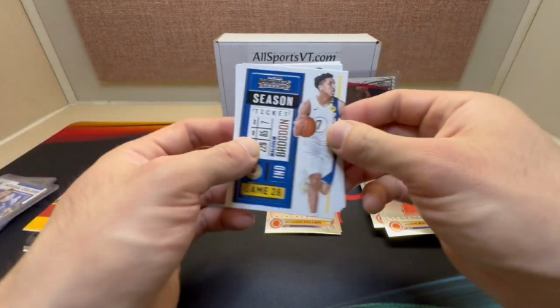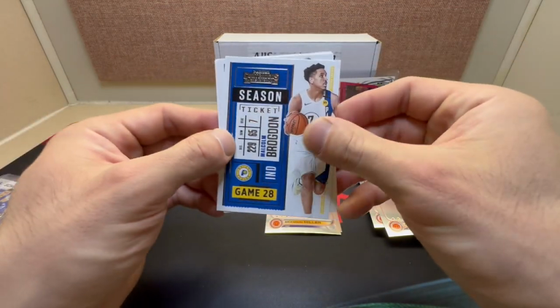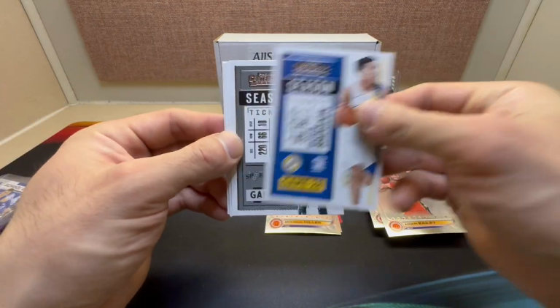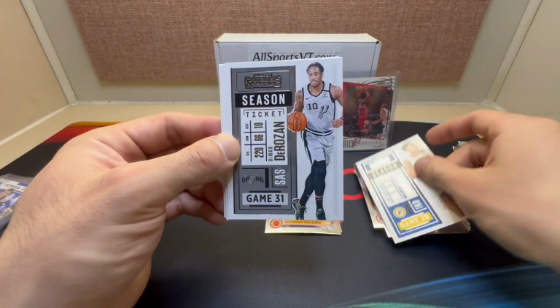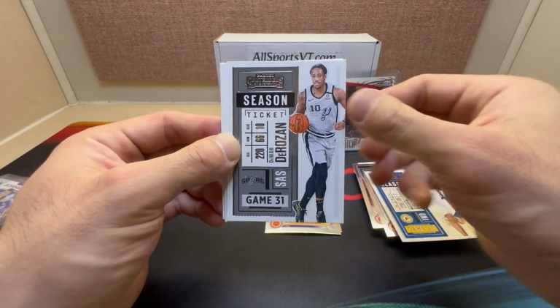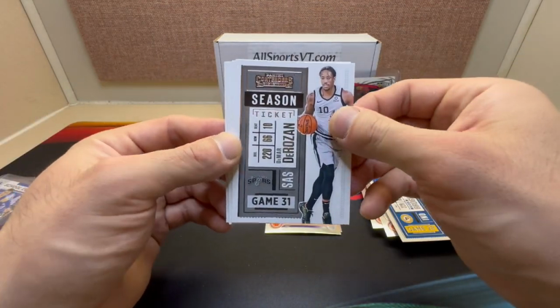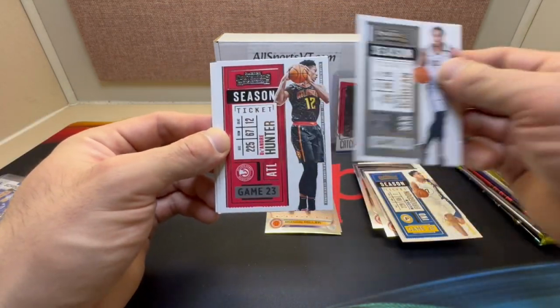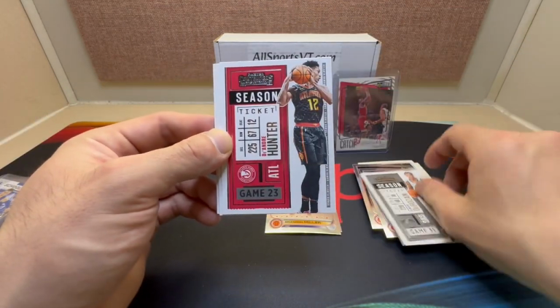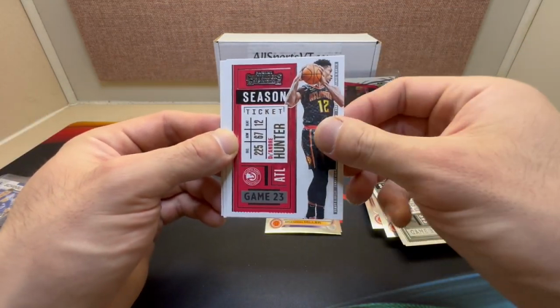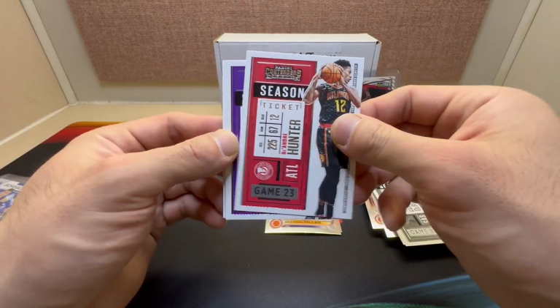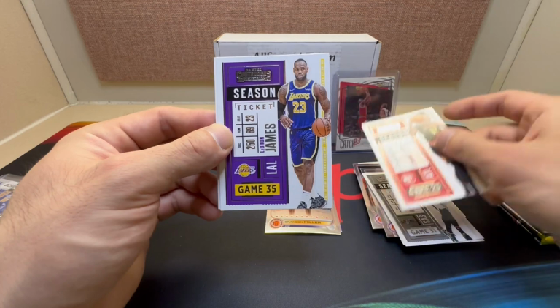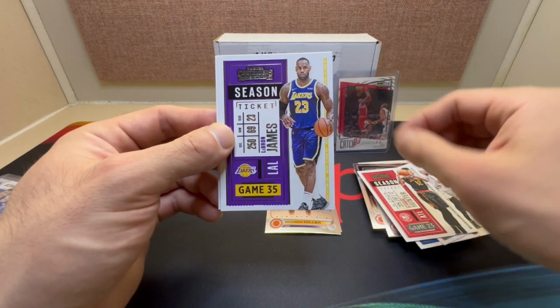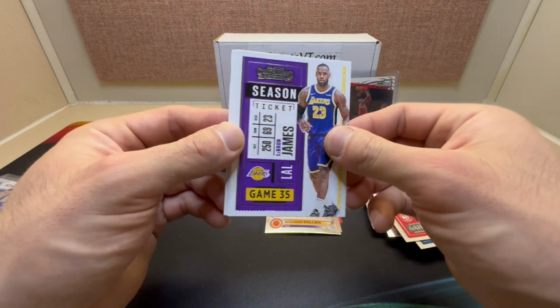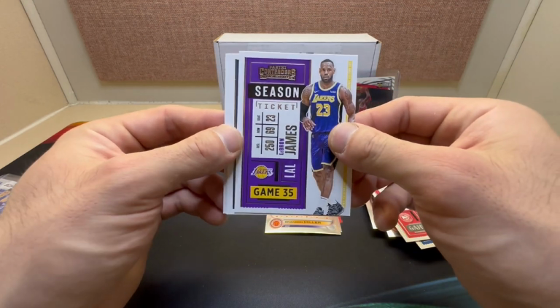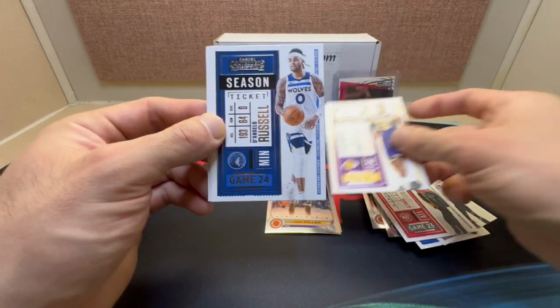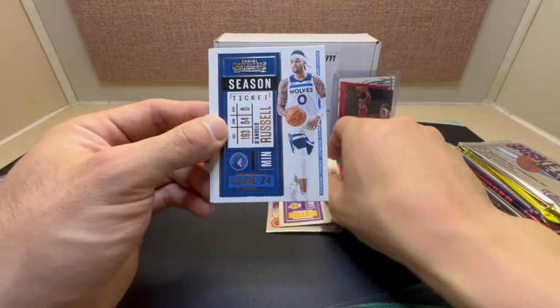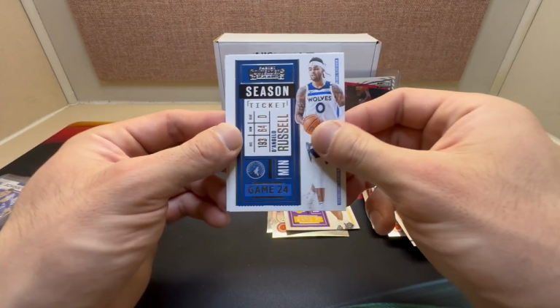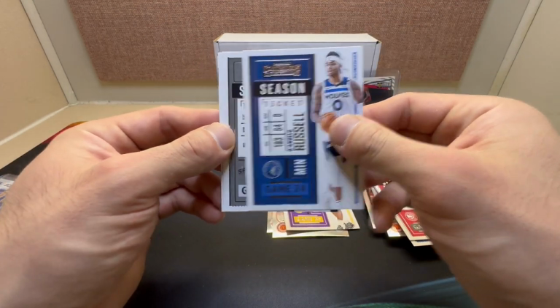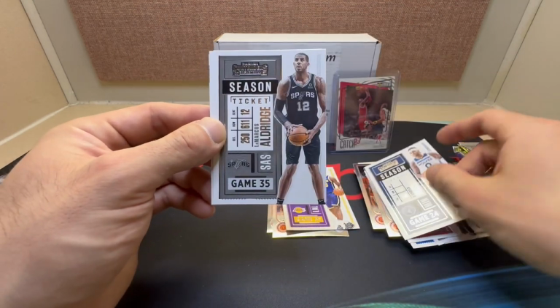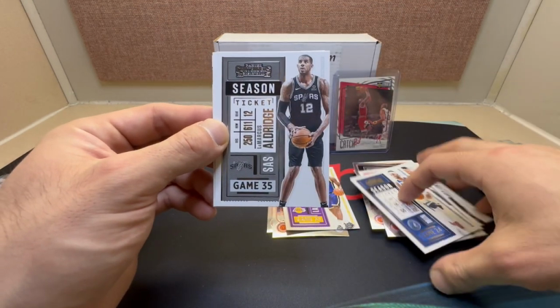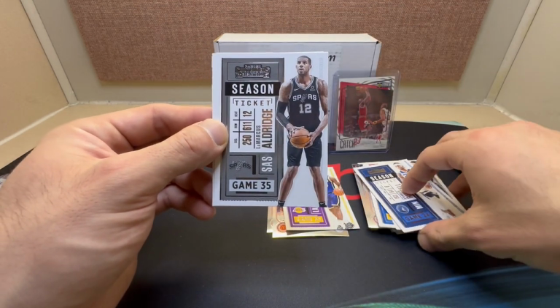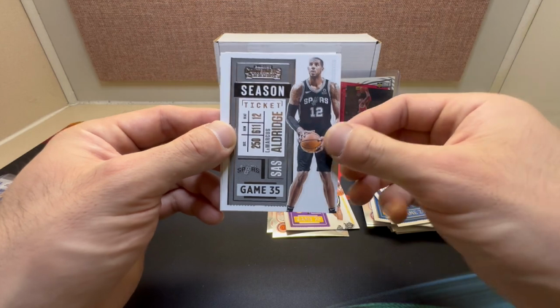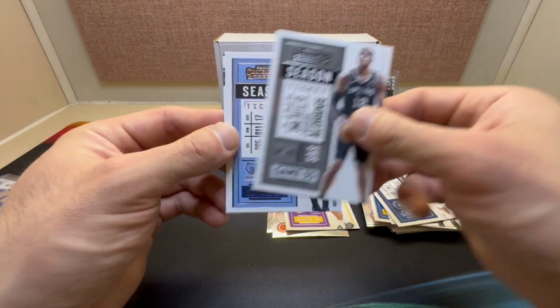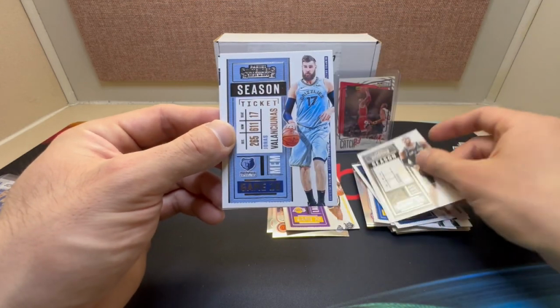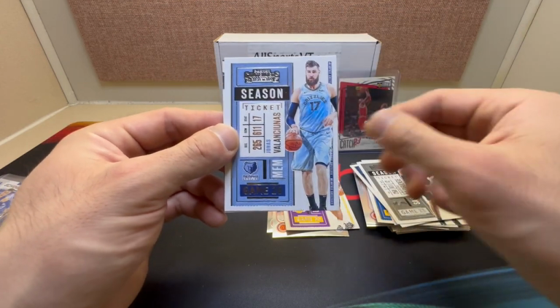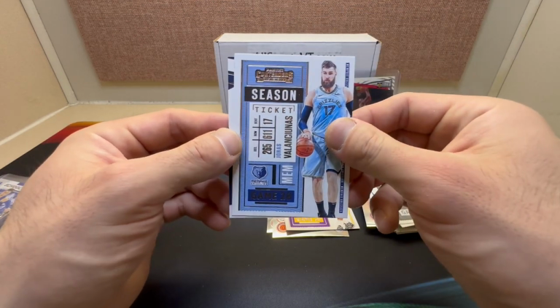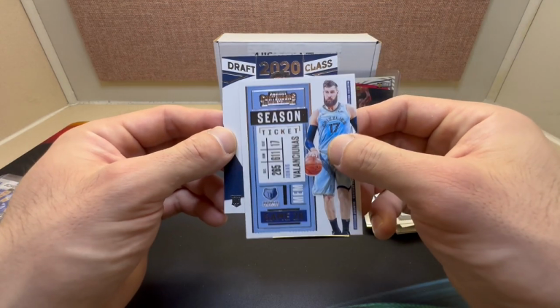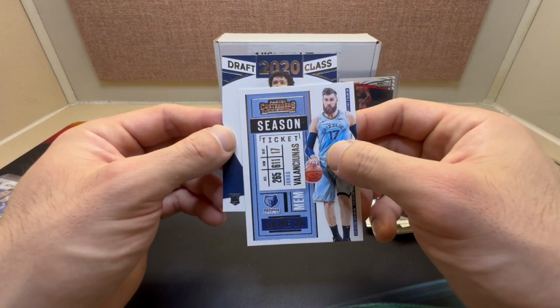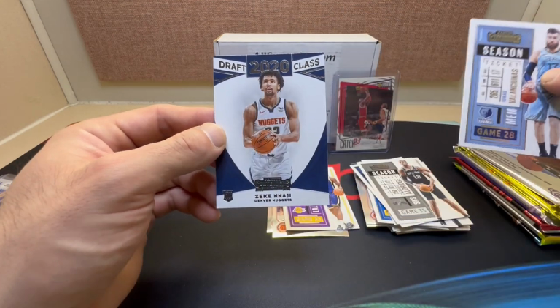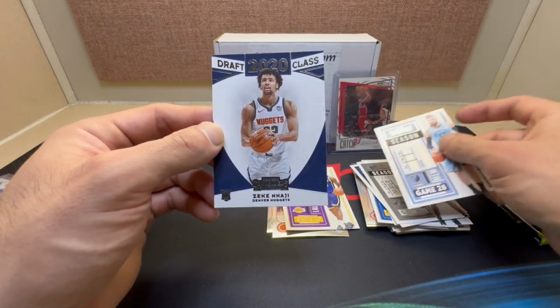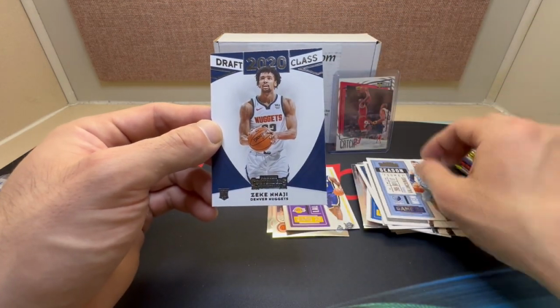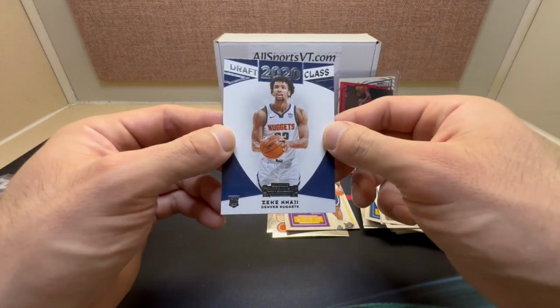Okay we got Malcolm Brogdon, Marty Rosenbach — now with the Spurs — DeAndre Hunter, LeBron — hey, we'll take that — Angelo Russell, Marcus Aldridge, Jonas Valanciunas, and a draft class card for Zeke Nnaji.